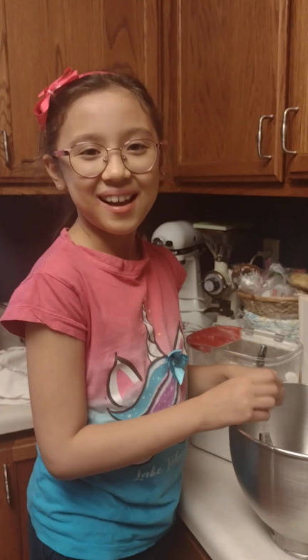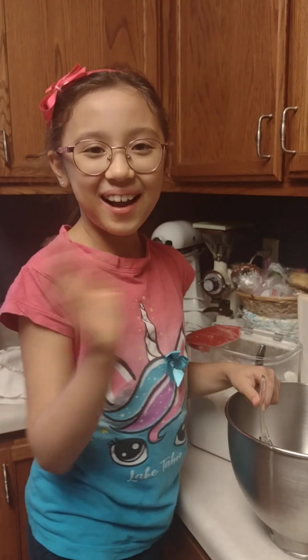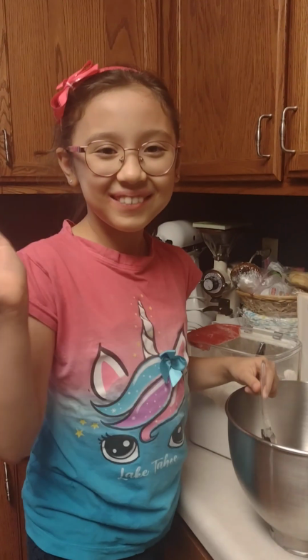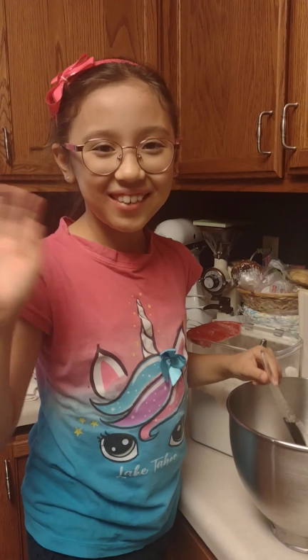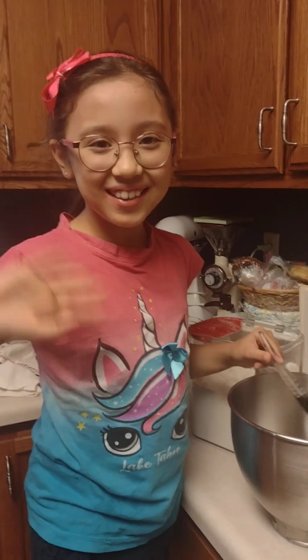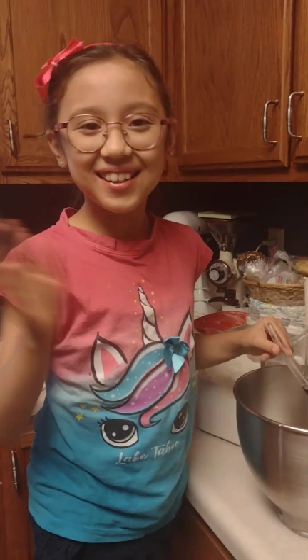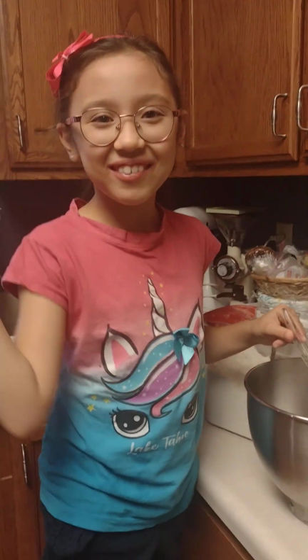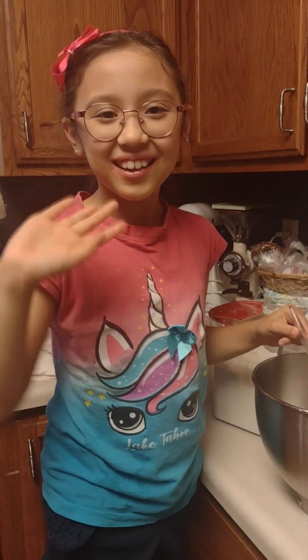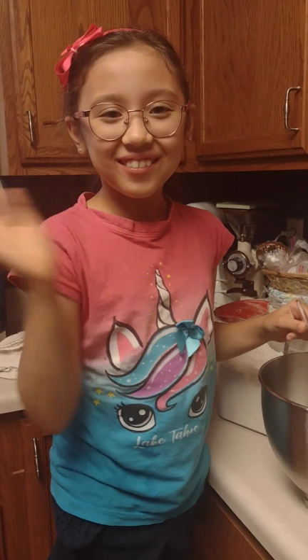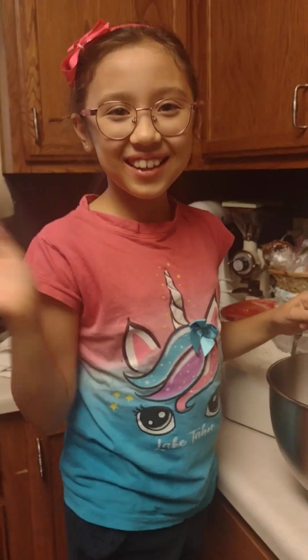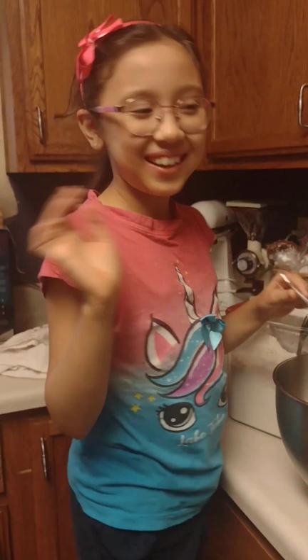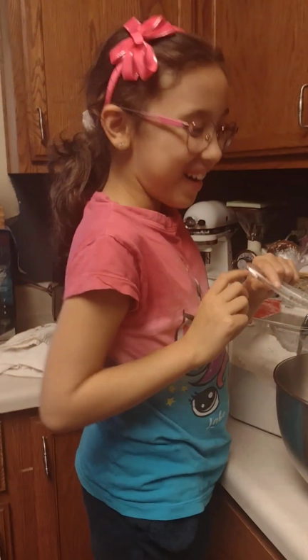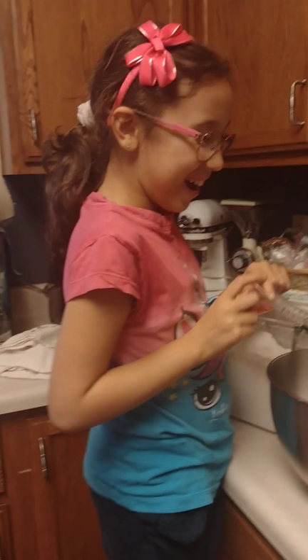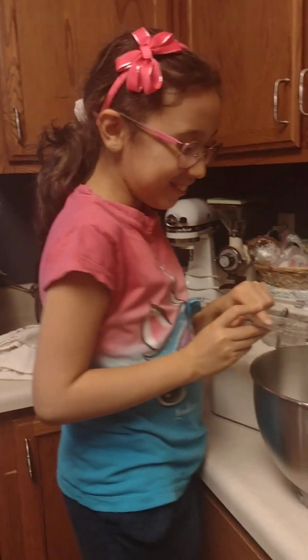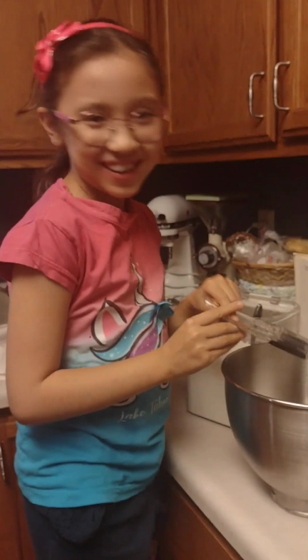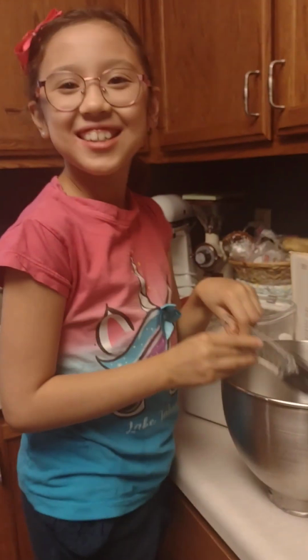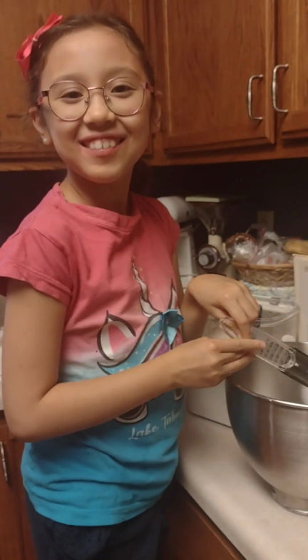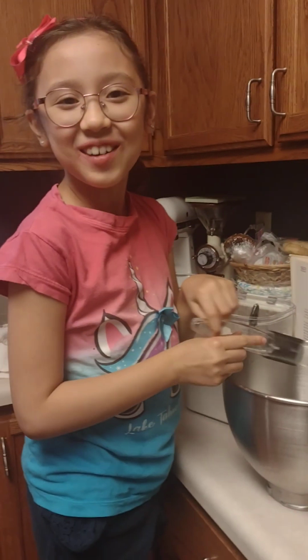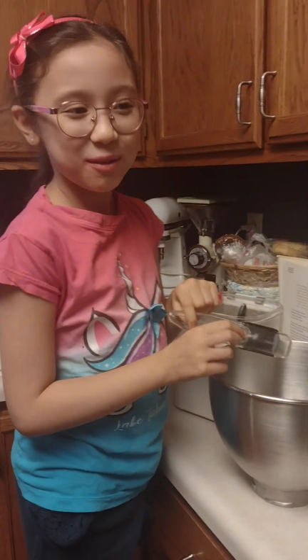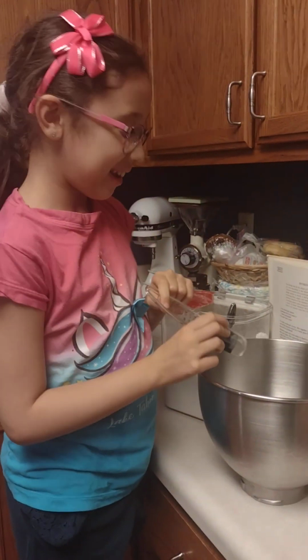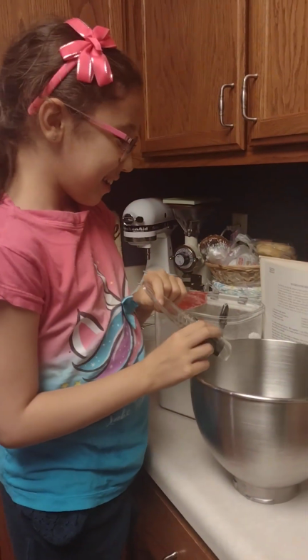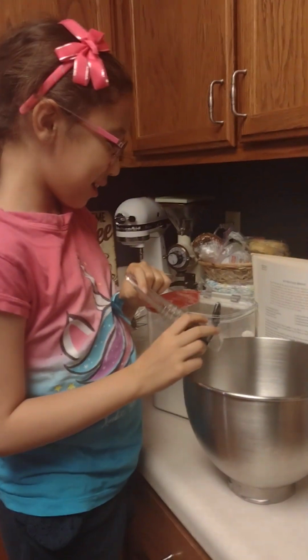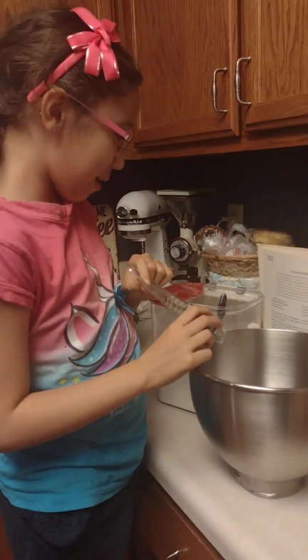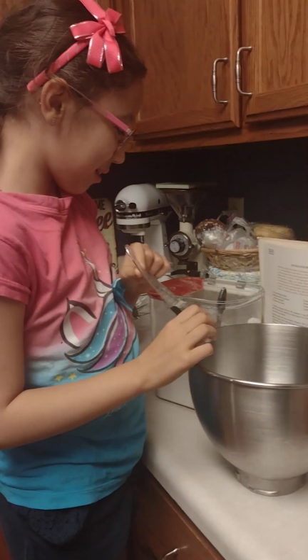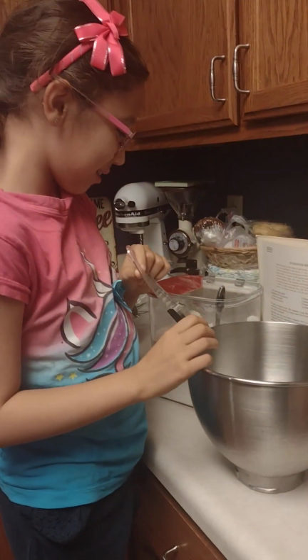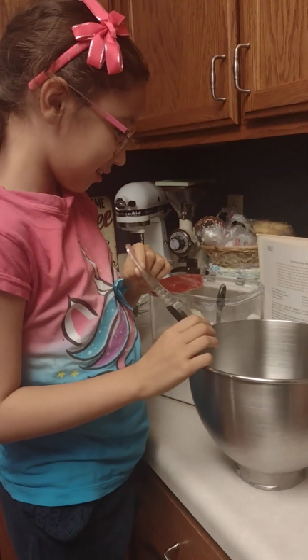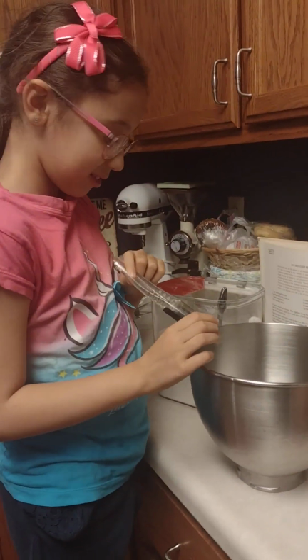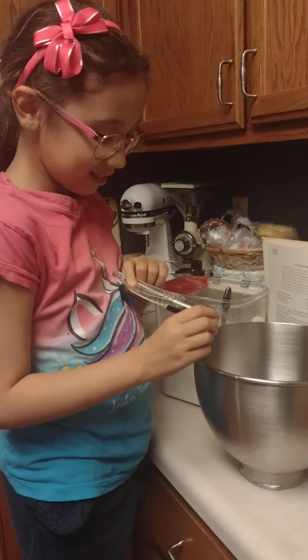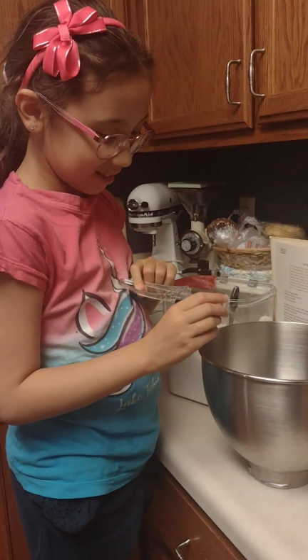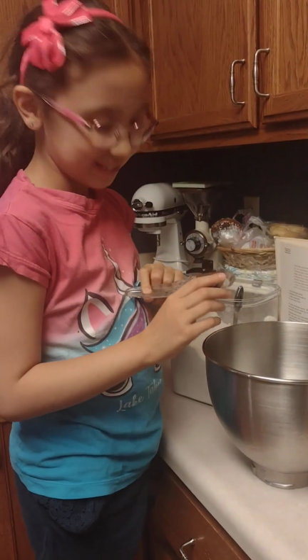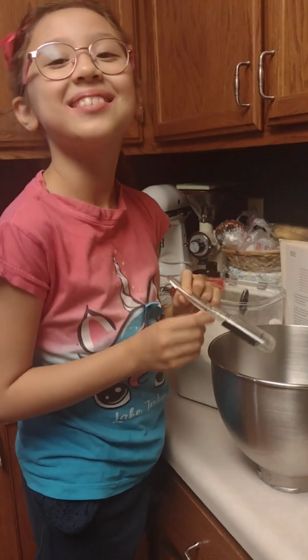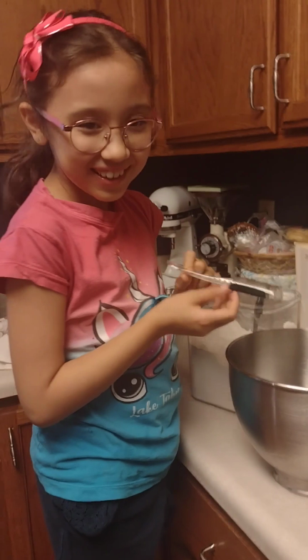Hi everybody, this is me, Lily. I'm making sourdough bread. Is this a historical bread?